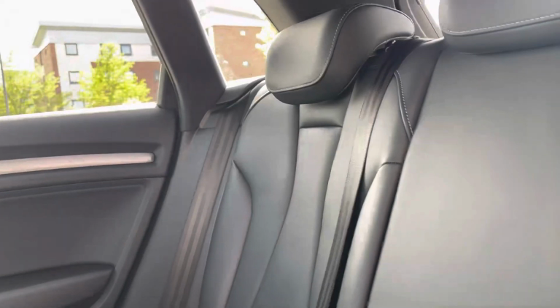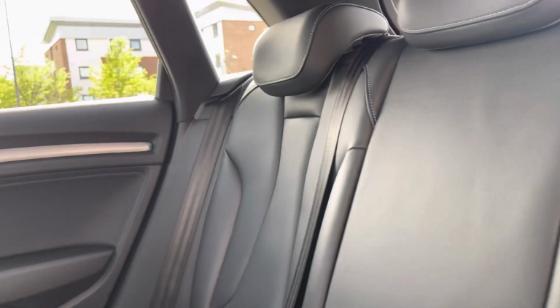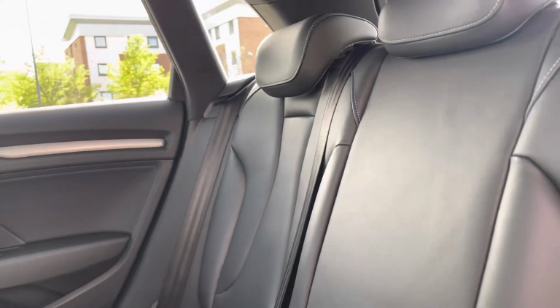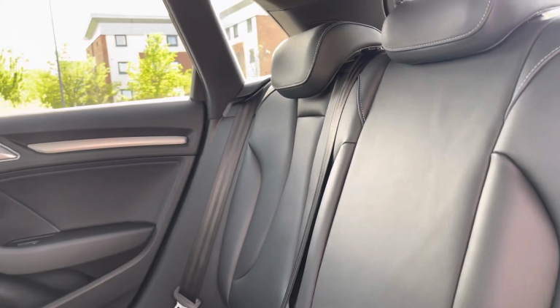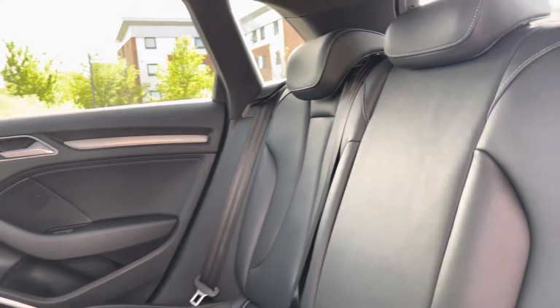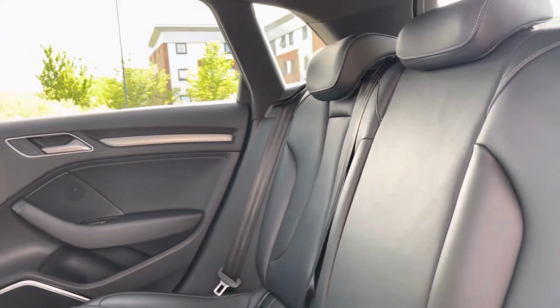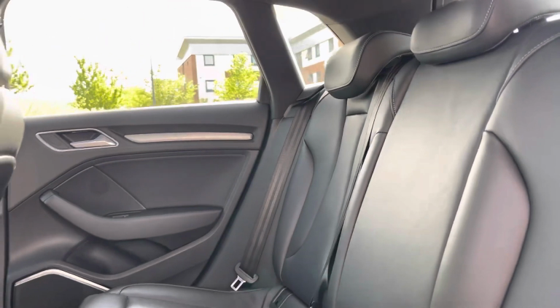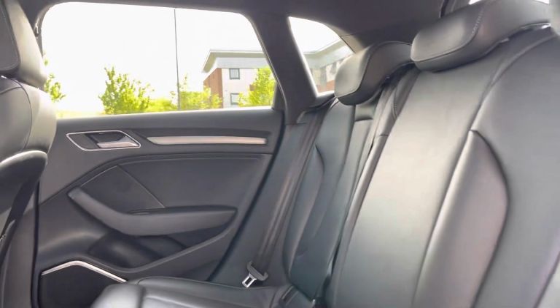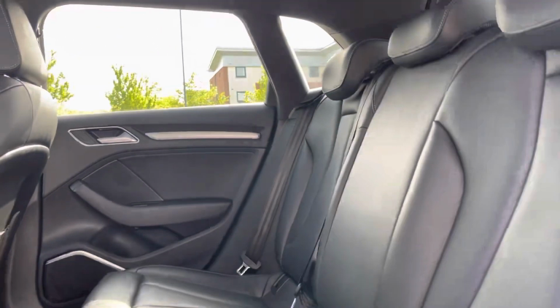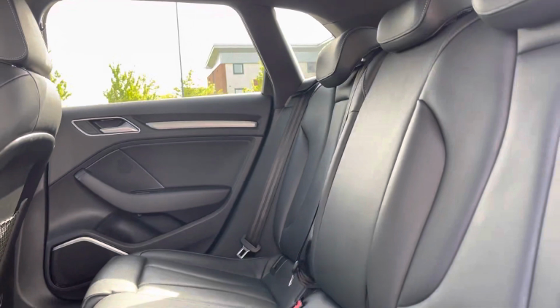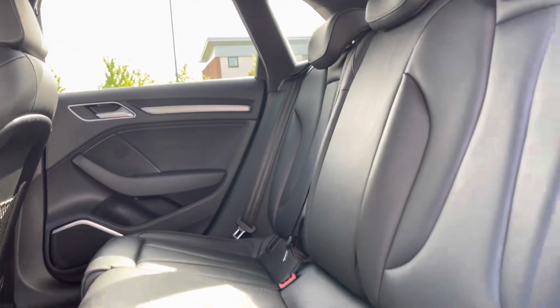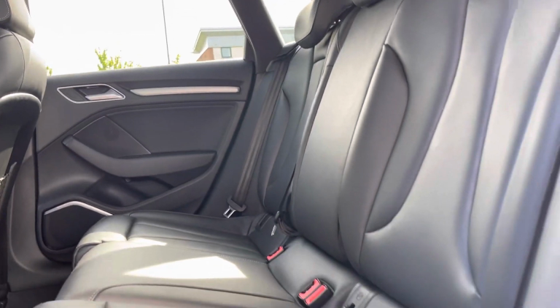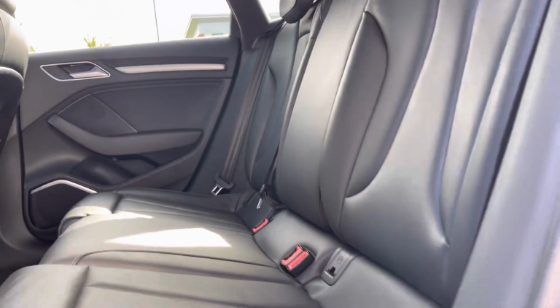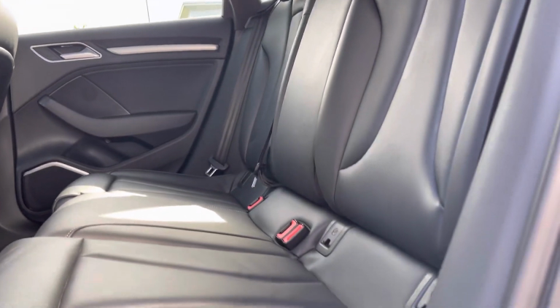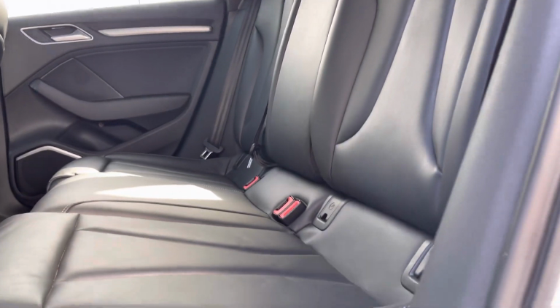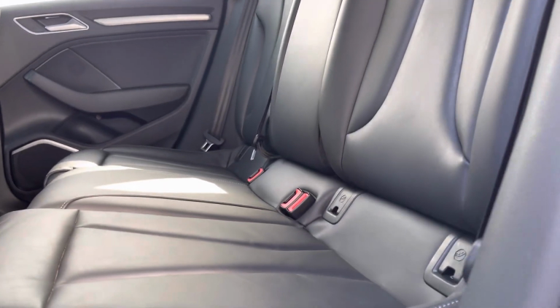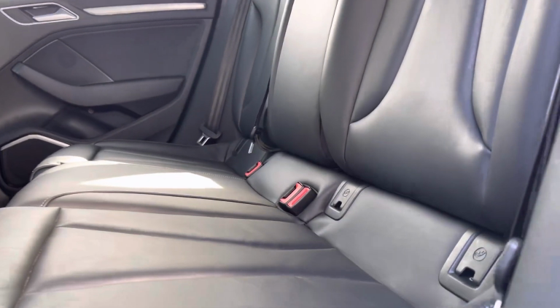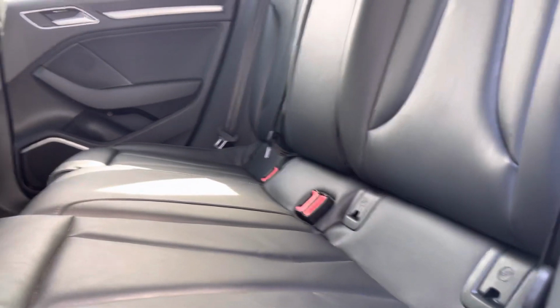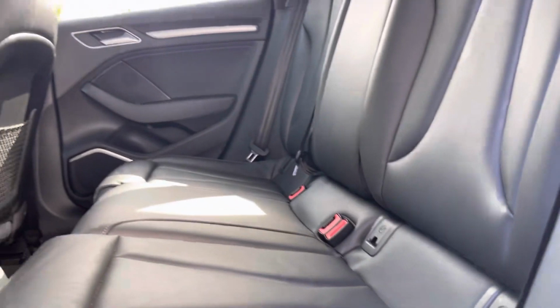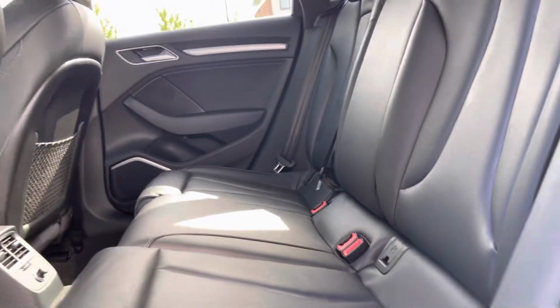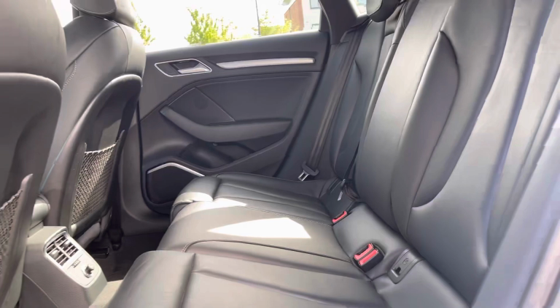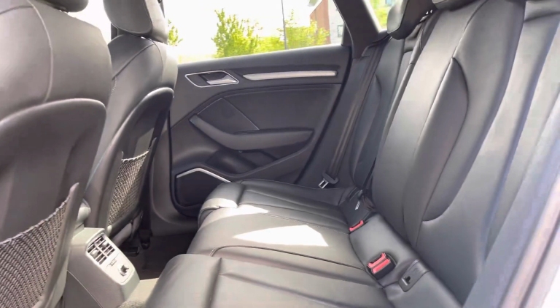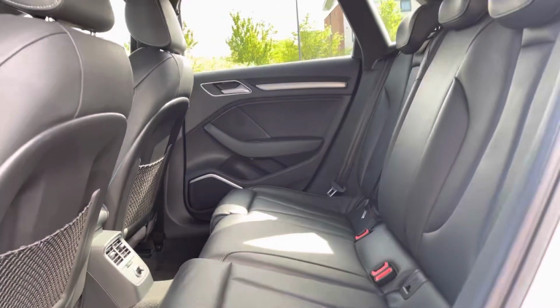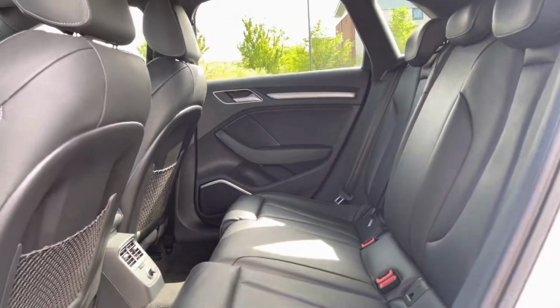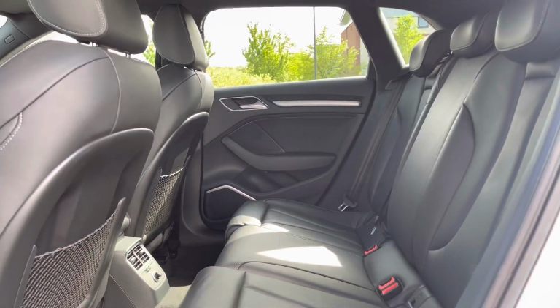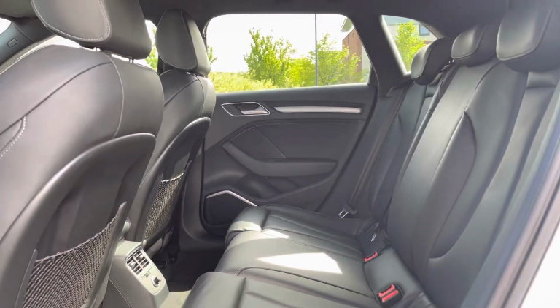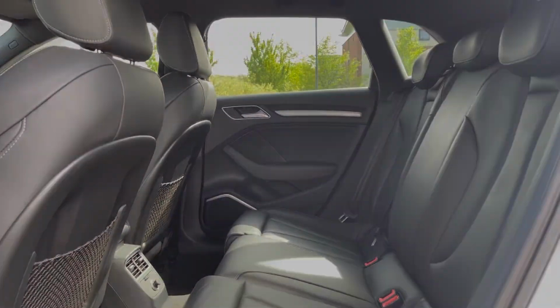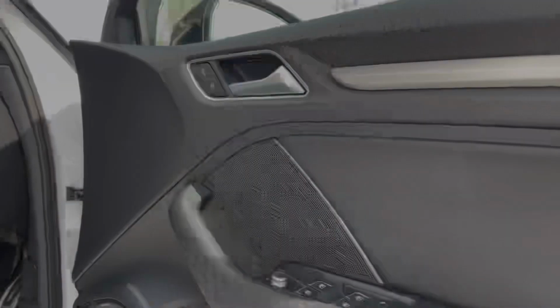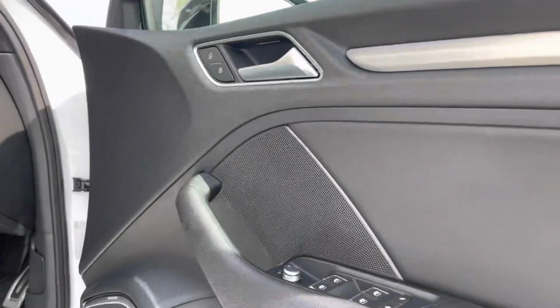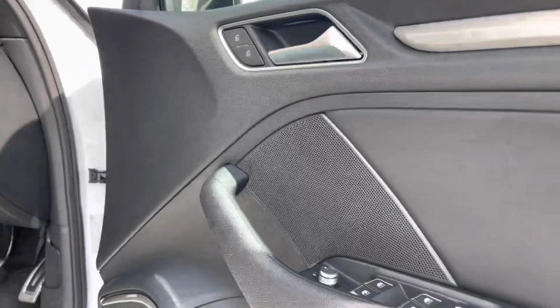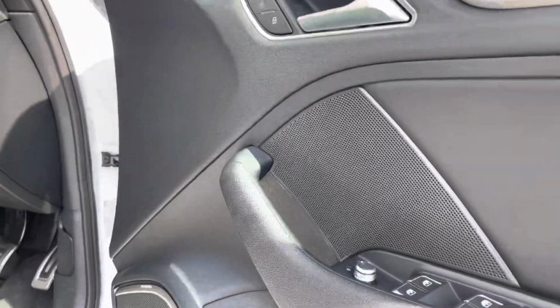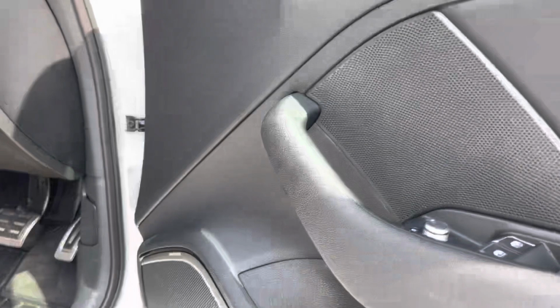Heading on to the interior, in the back we have the three full-sized seats with ISOFIX points on the outside too. The seats are black leather with the front two being S-Line embossed and heated, adding comfort and luxury.